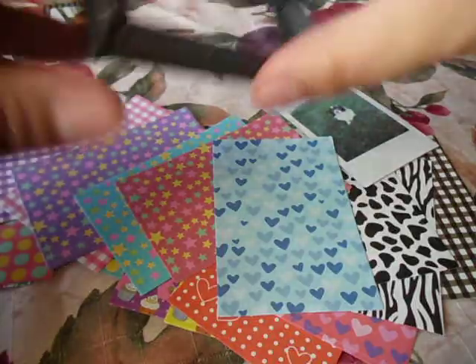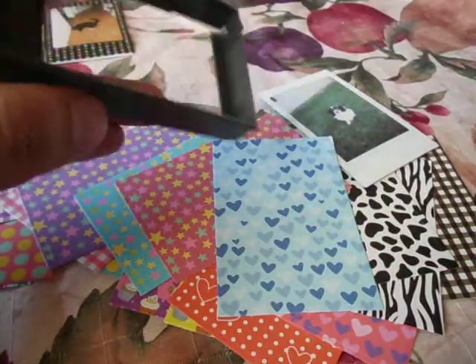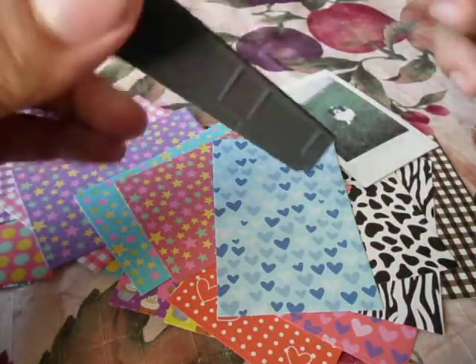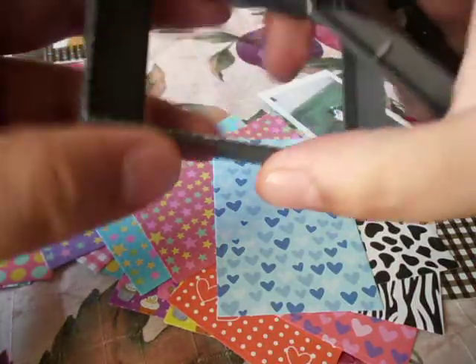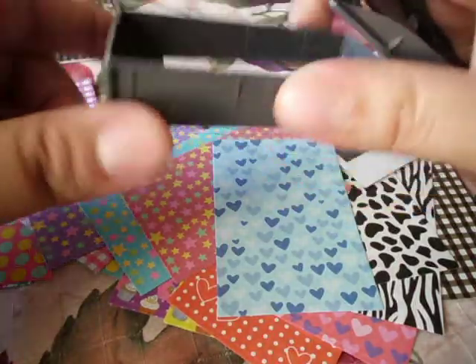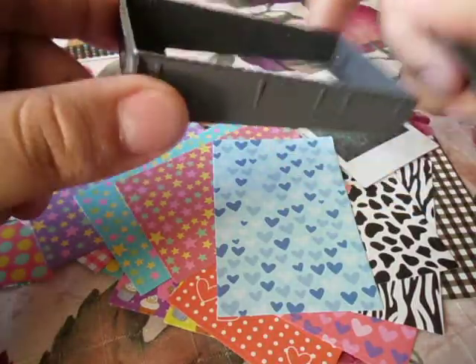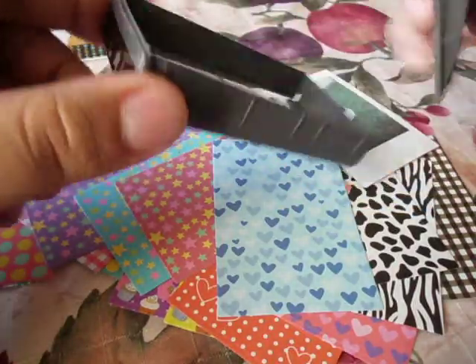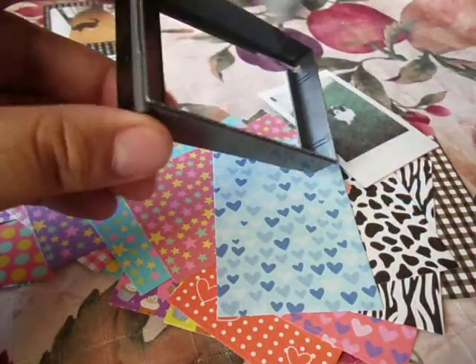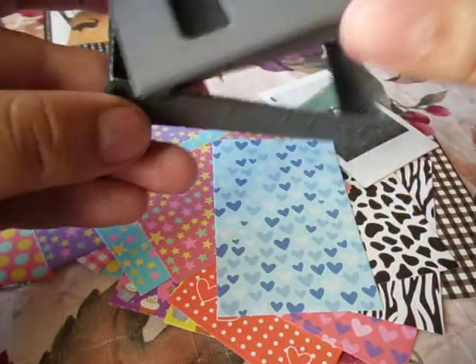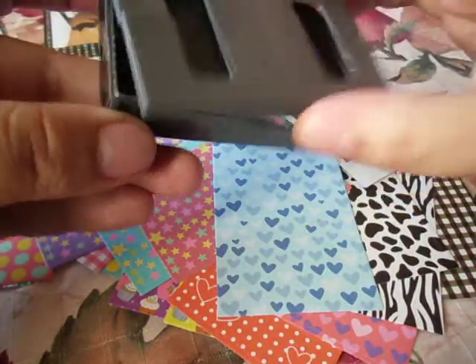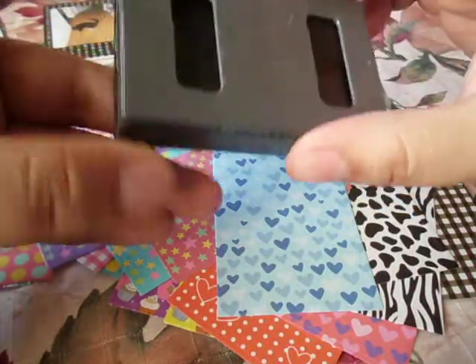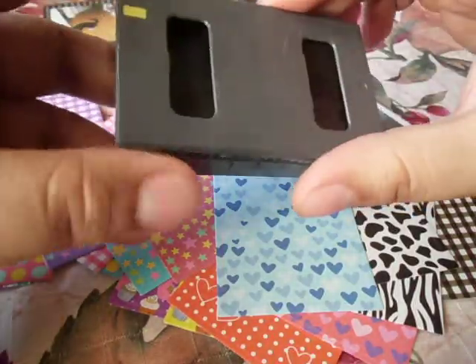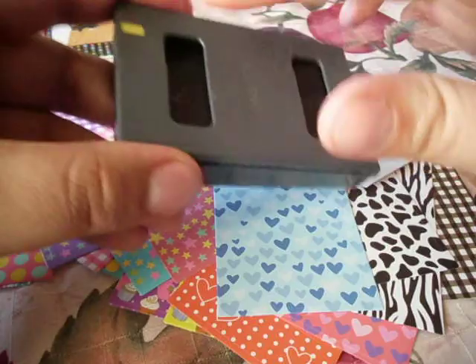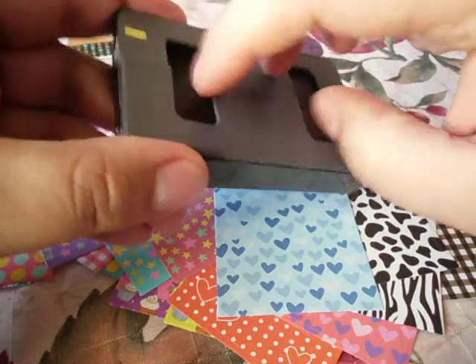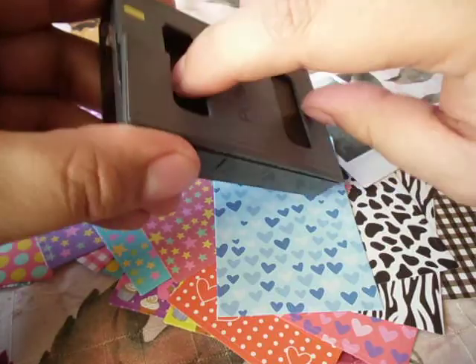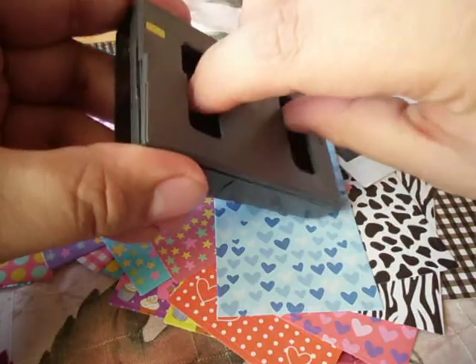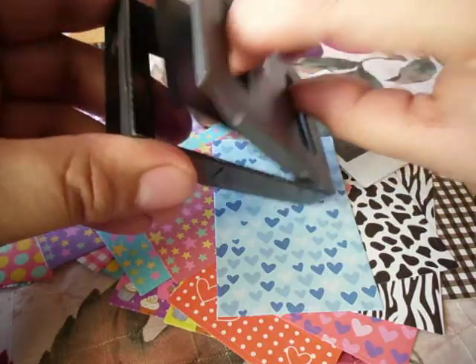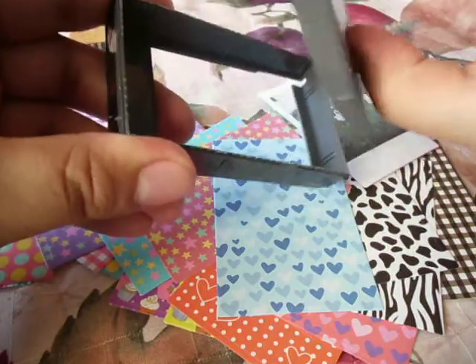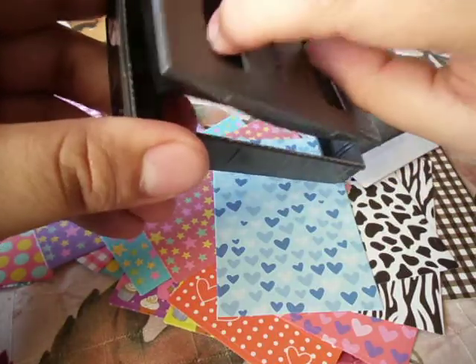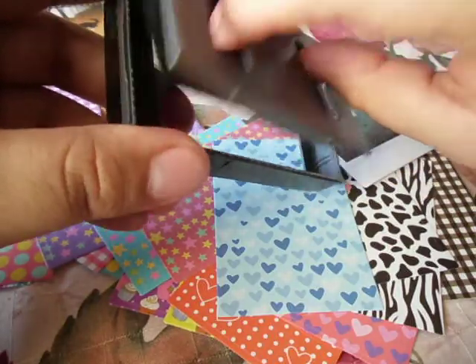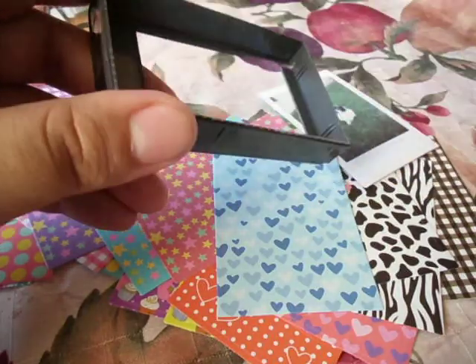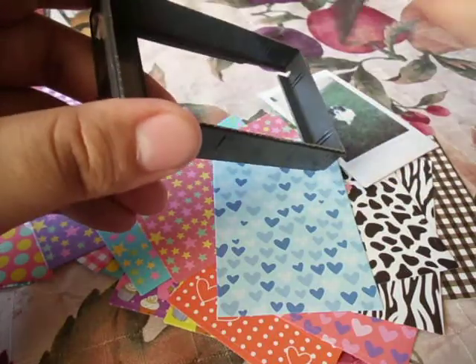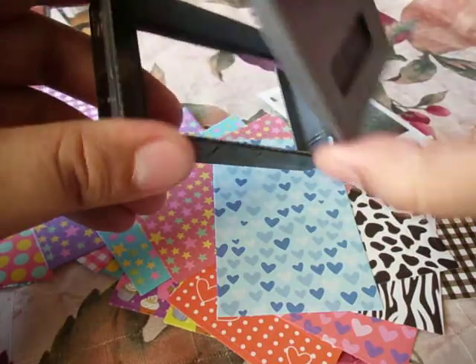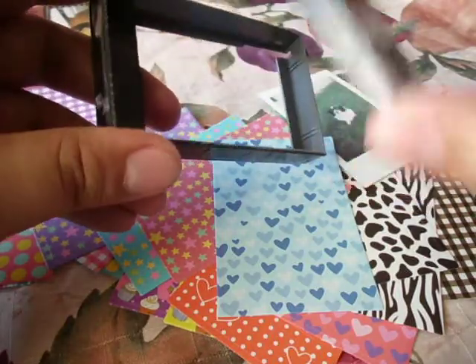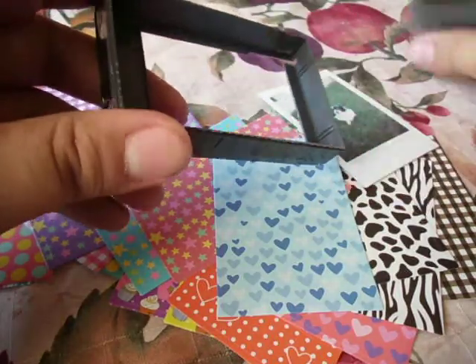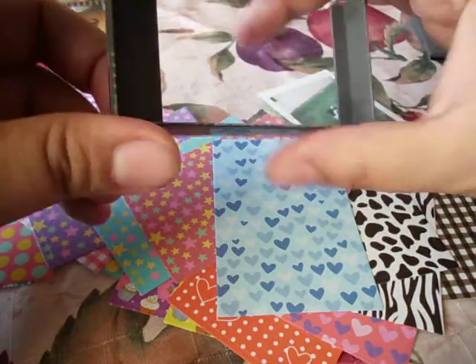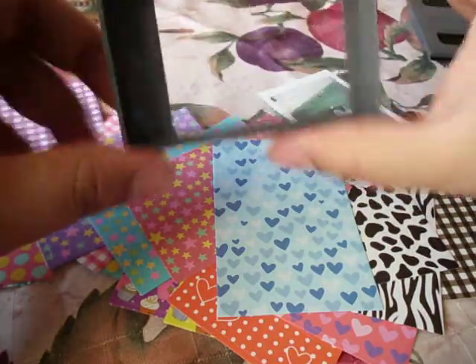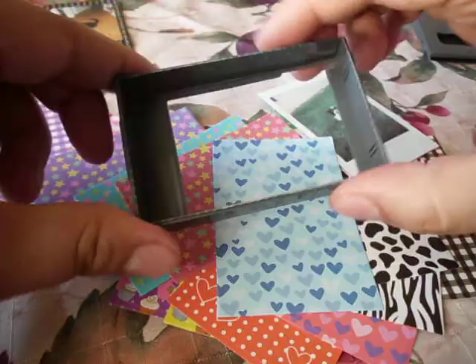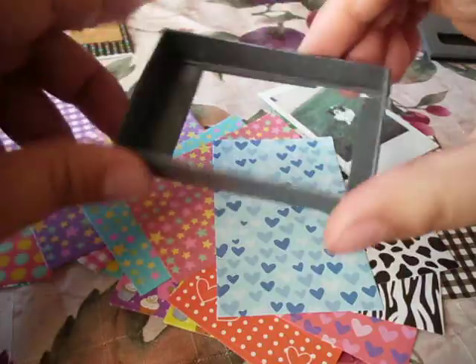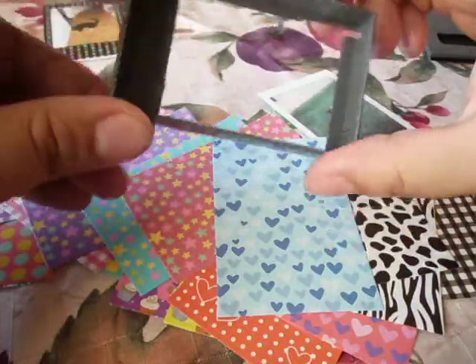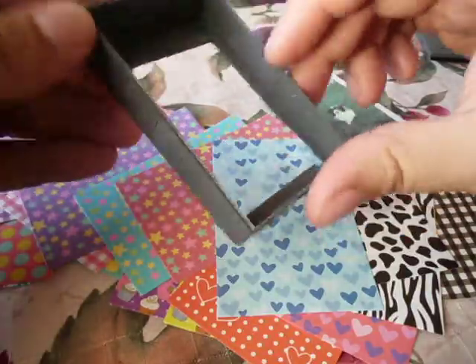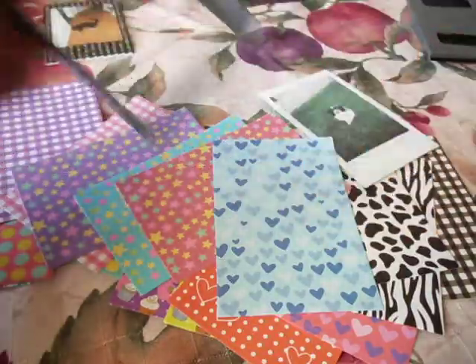Now to apply them, the first thing you need to do is get an empty pack, and then just break off this lid, and you have your little template thing.